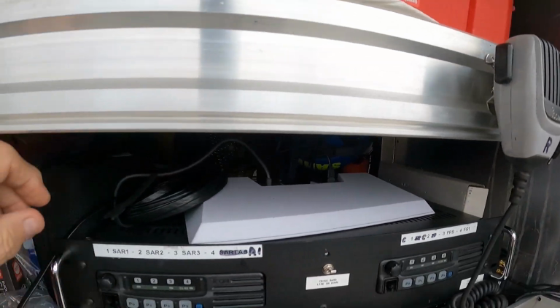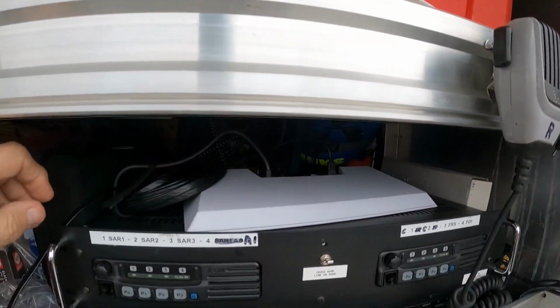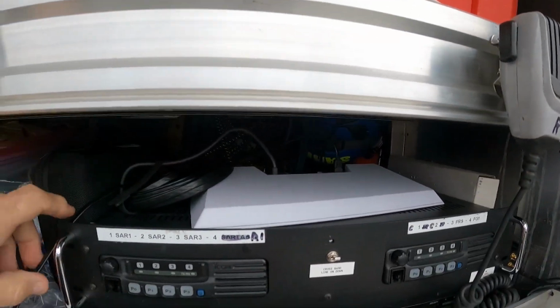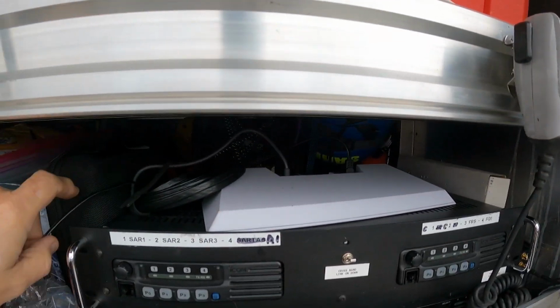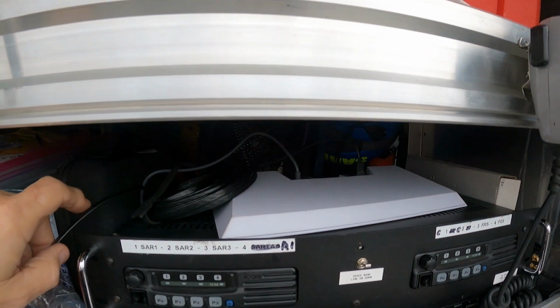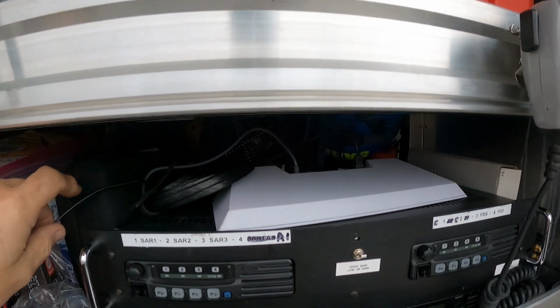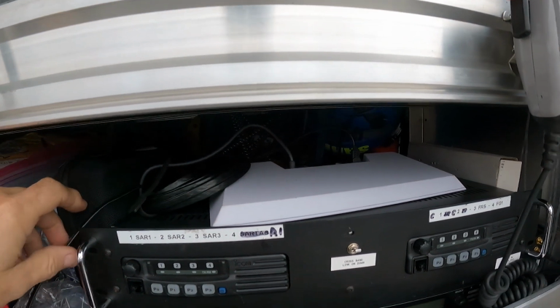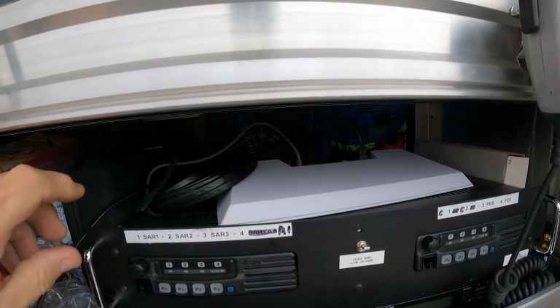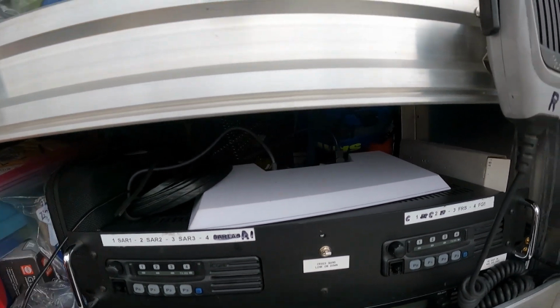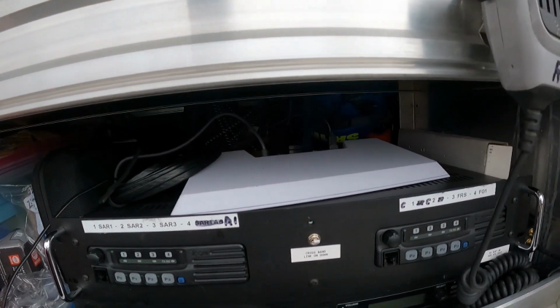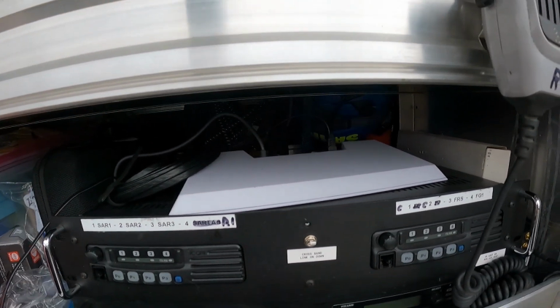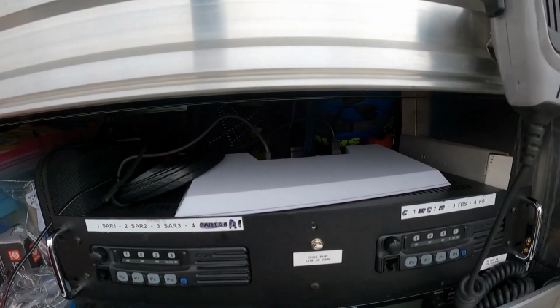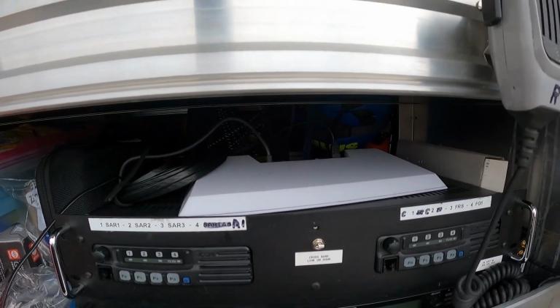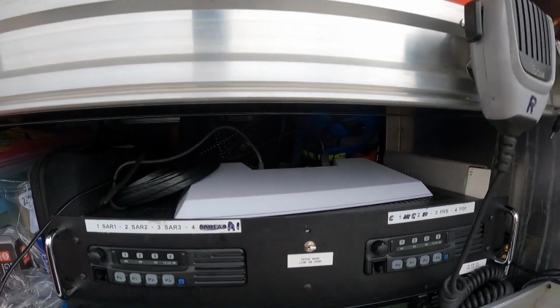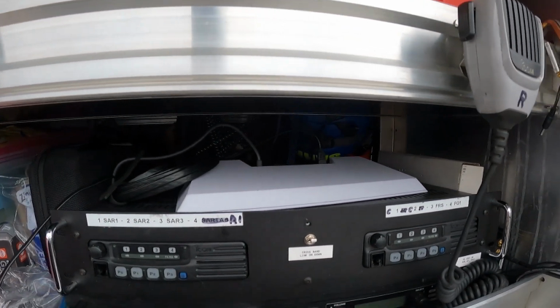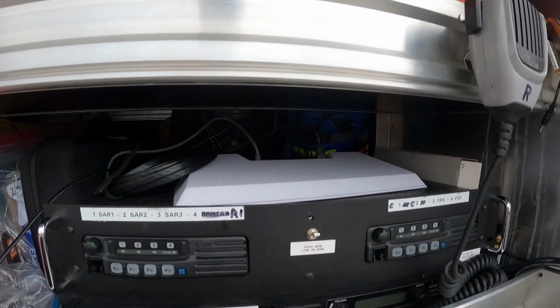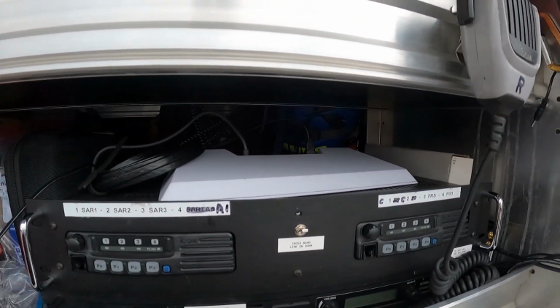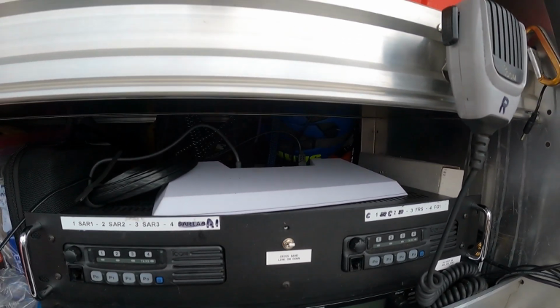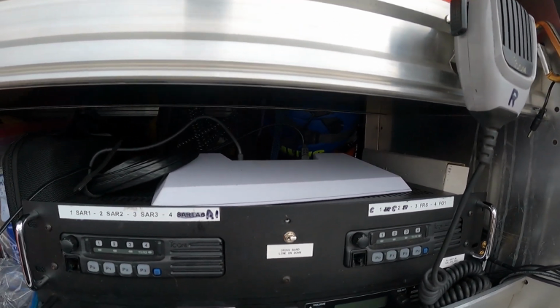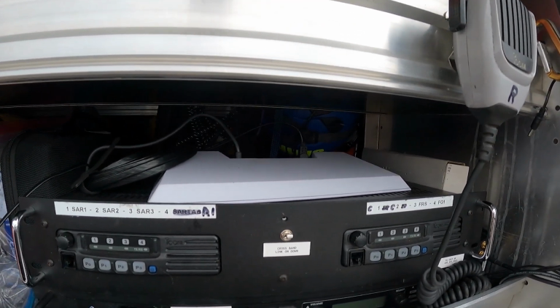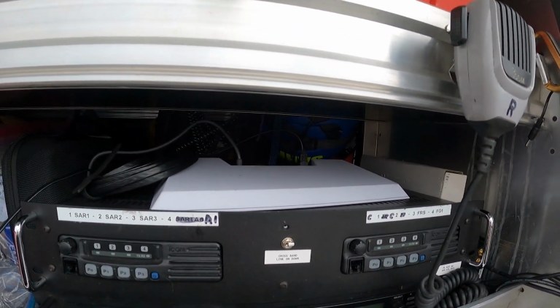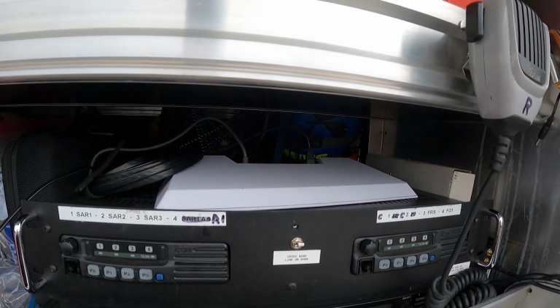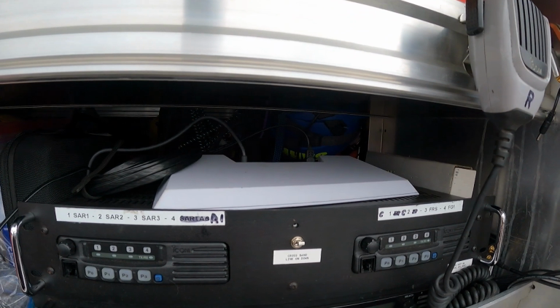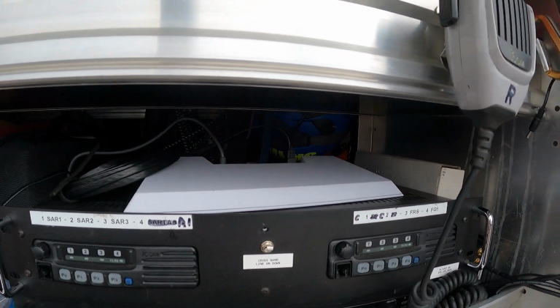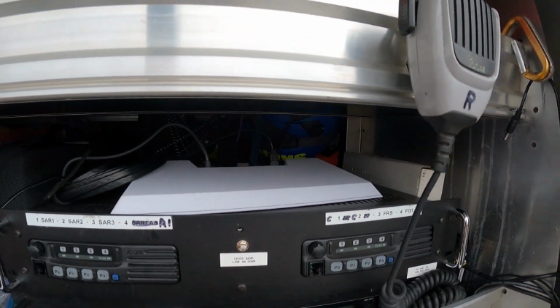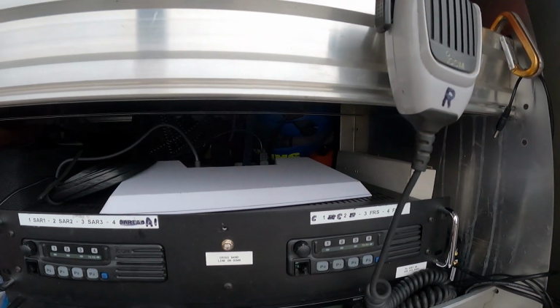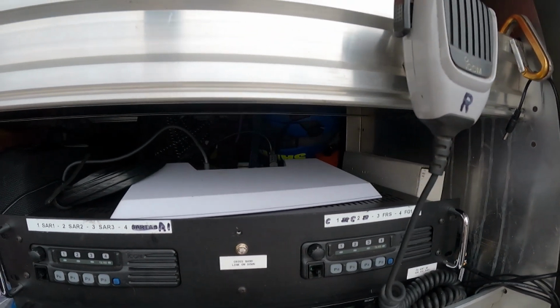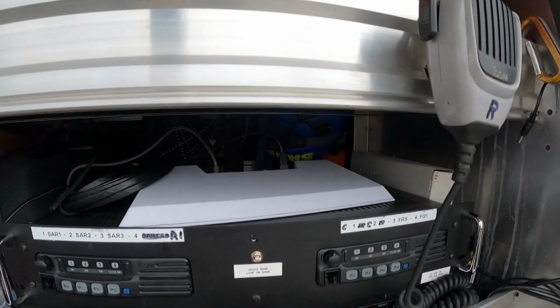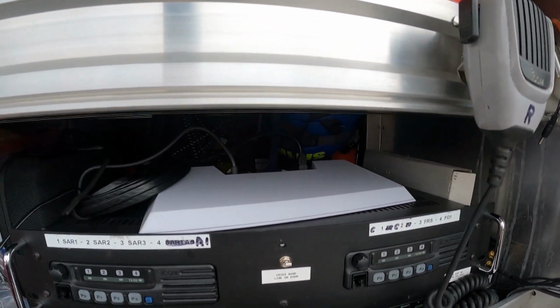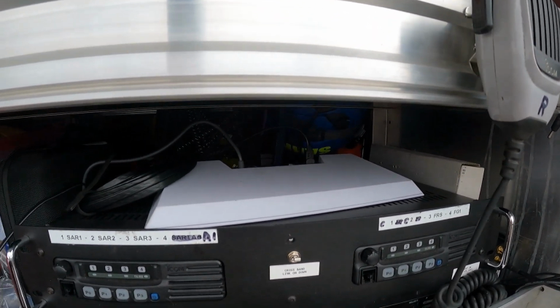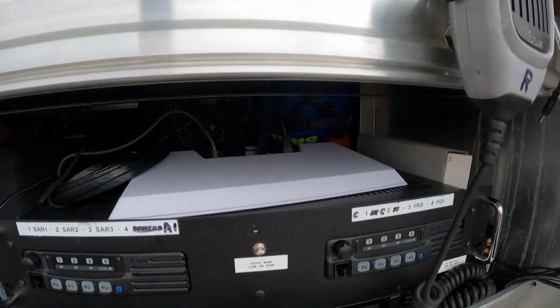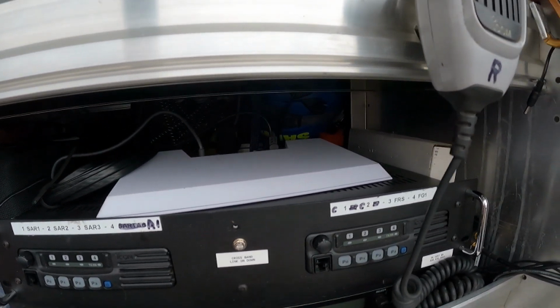The antenna is connected to the Generation 3 router. For this test we have it sitting on top of our ICM crossband link radio system and our VHF mobile repeater.